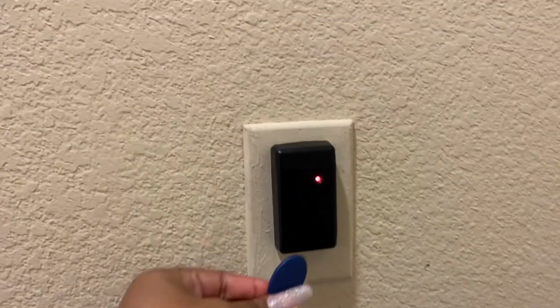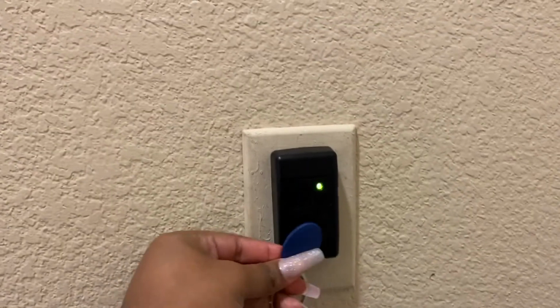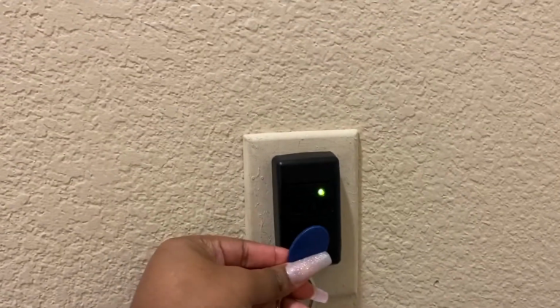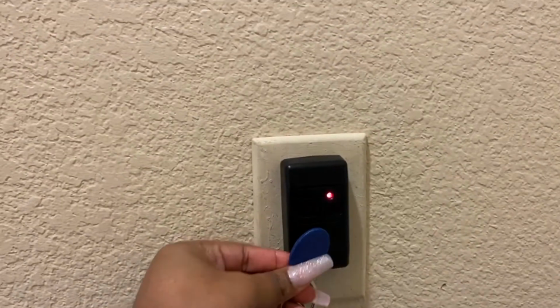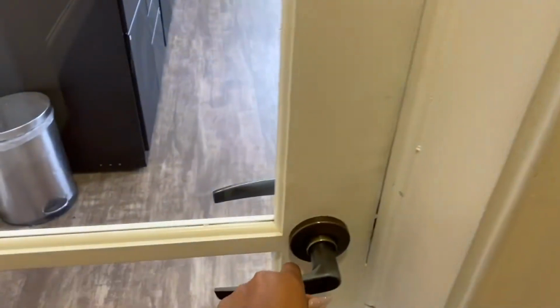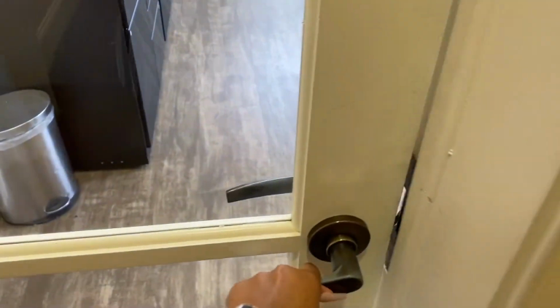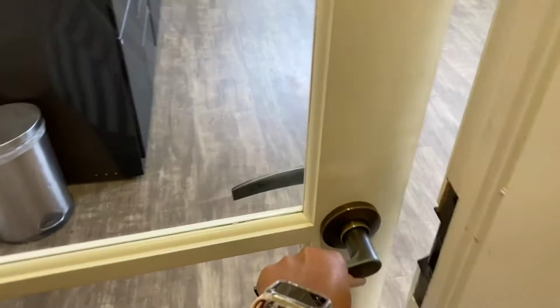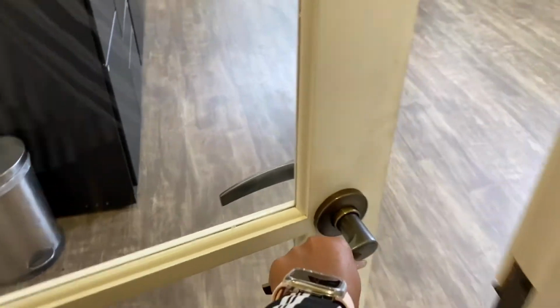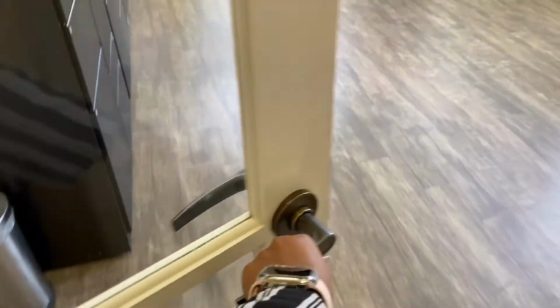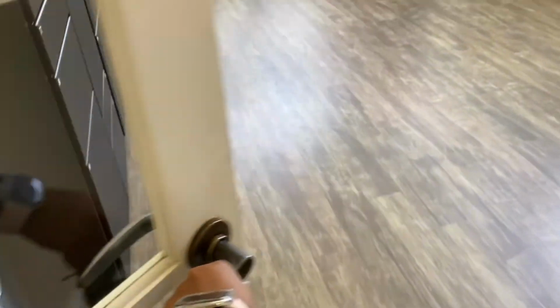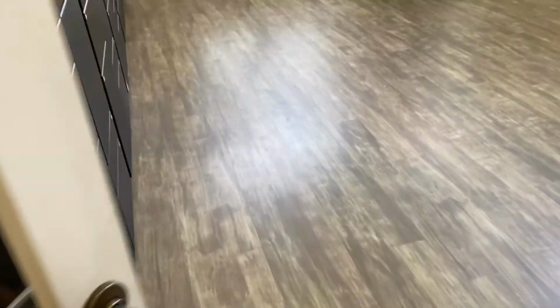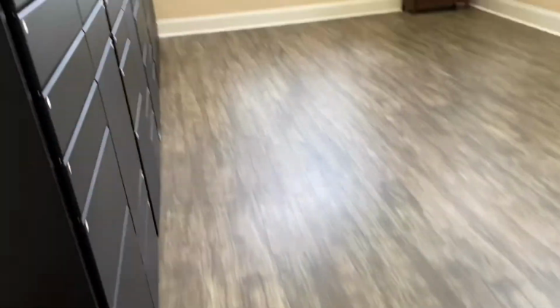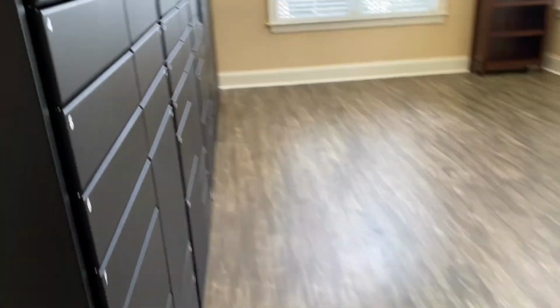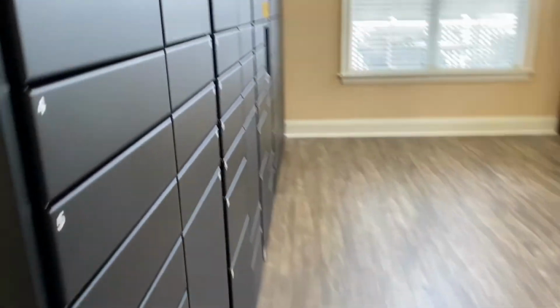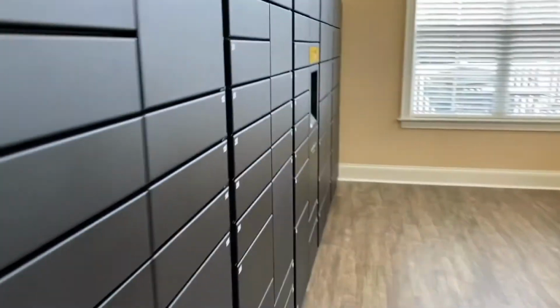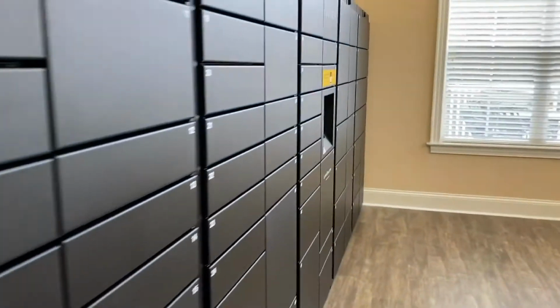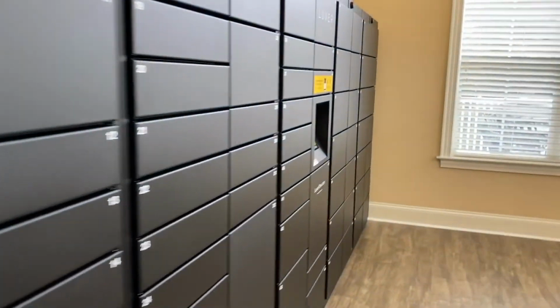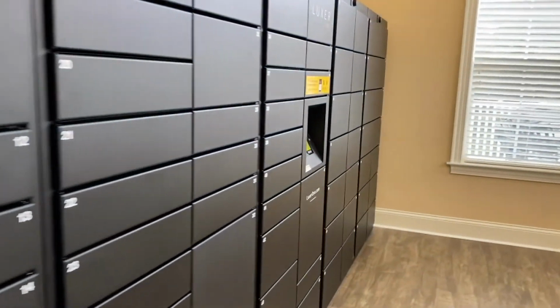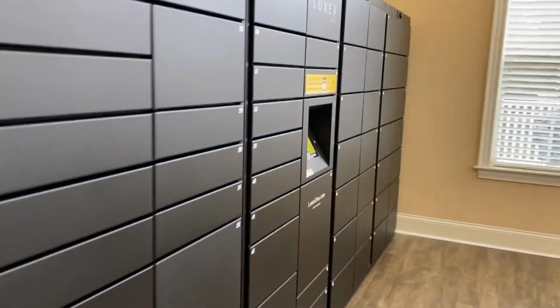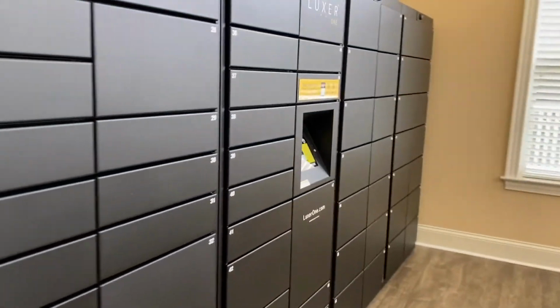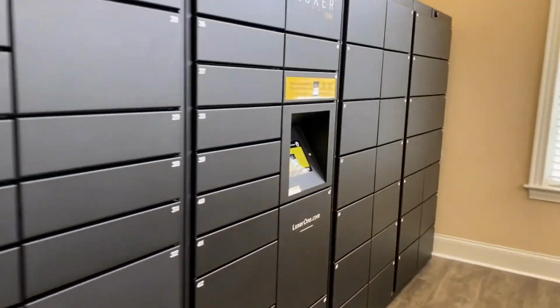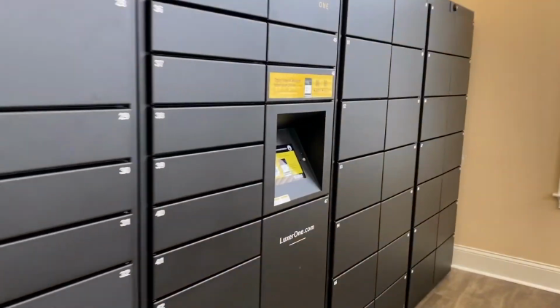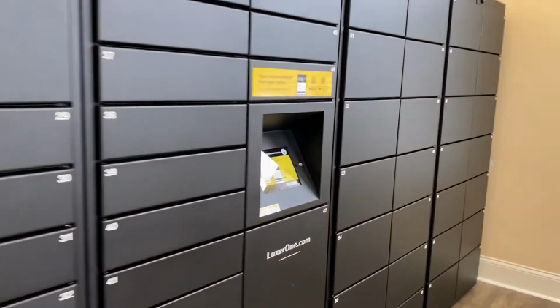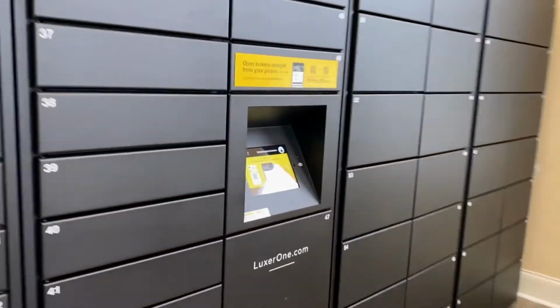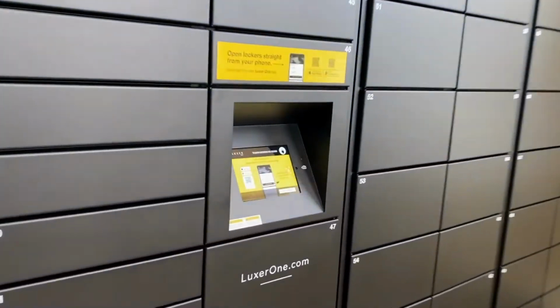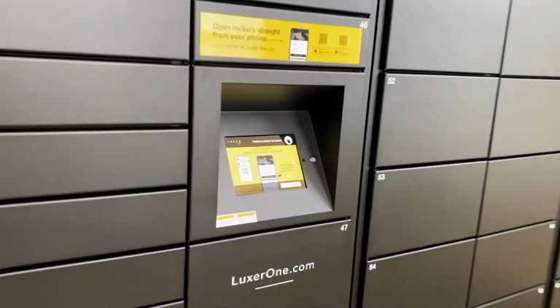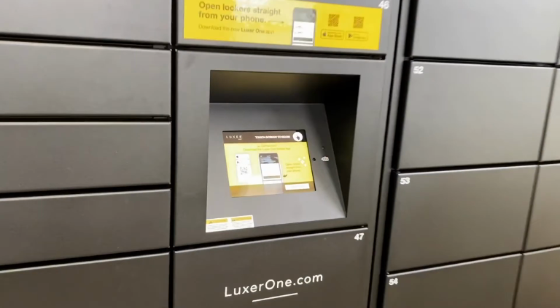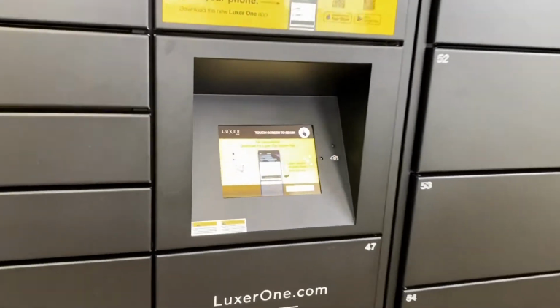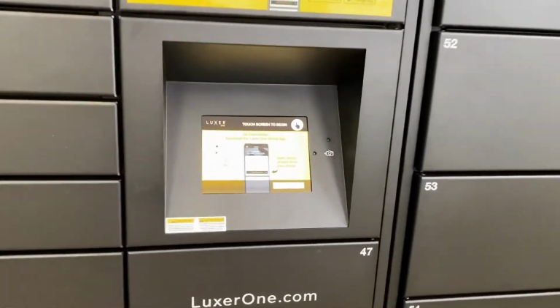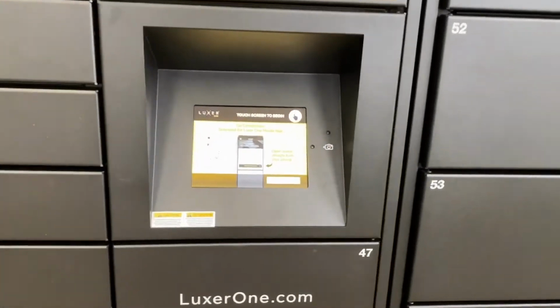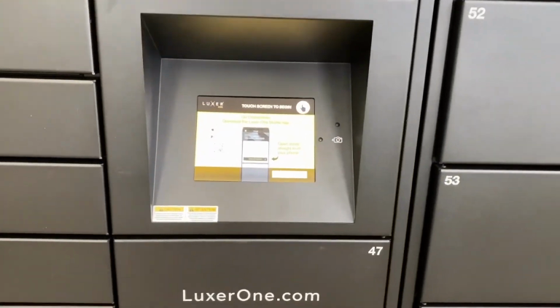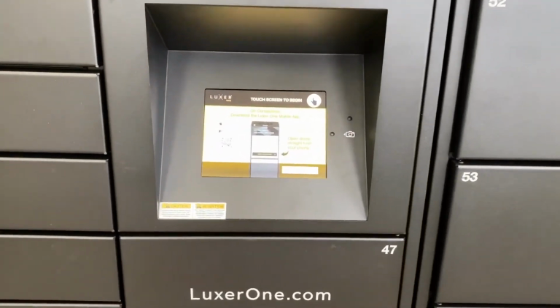You'll use your key fob once again at the business center, and you'll walk in to see the Luxor One Package Lockers on your left-hand side. Walk down until you see the screen.